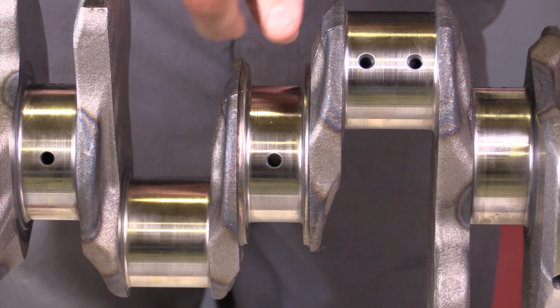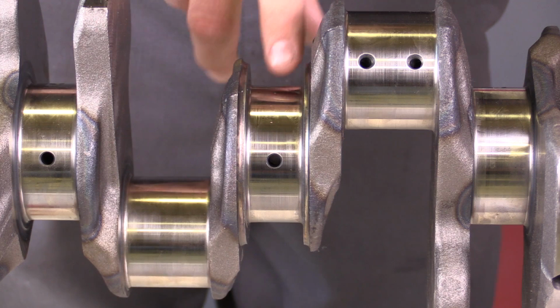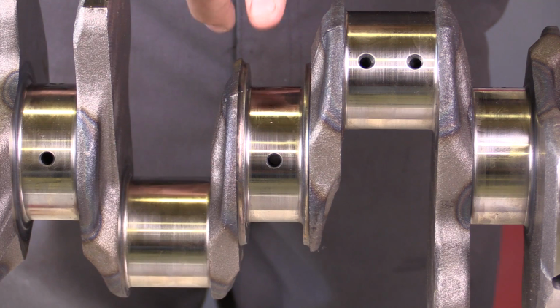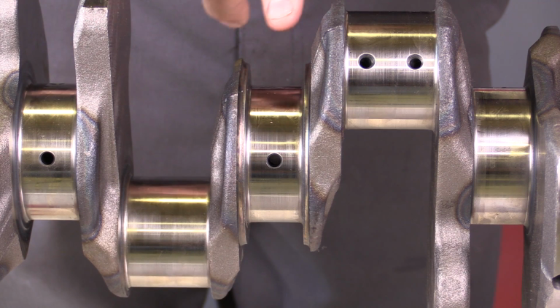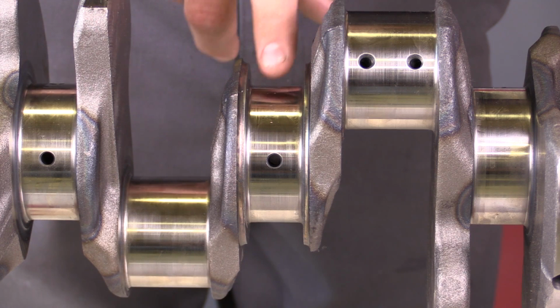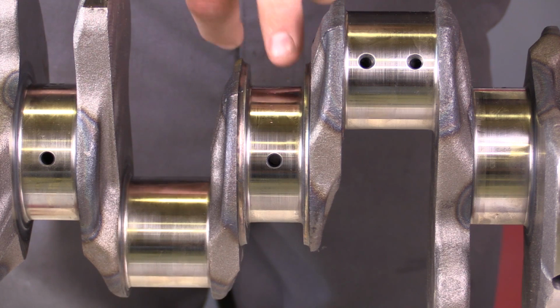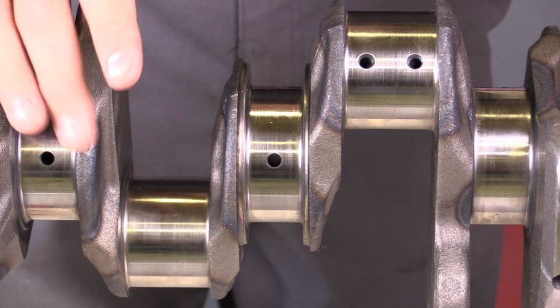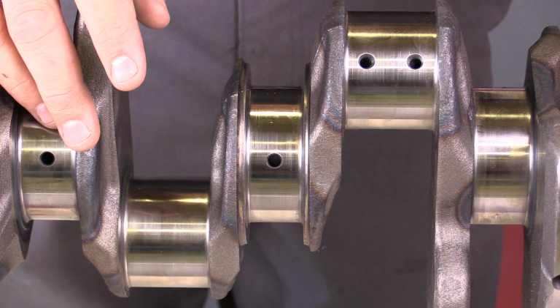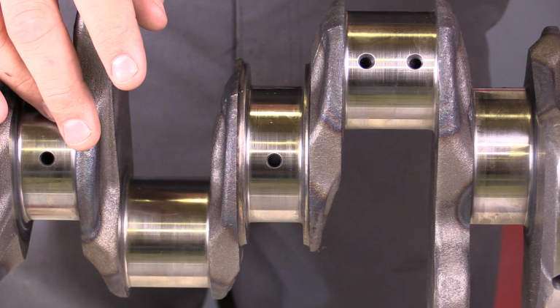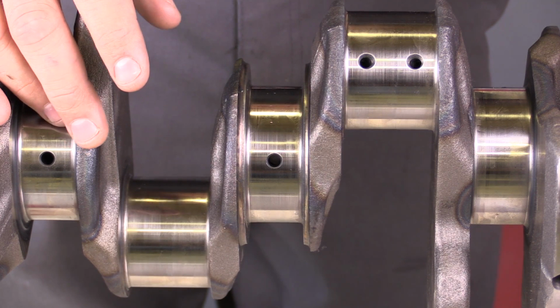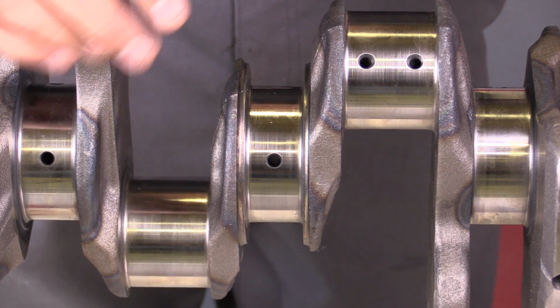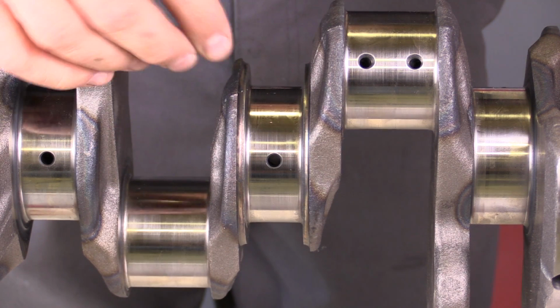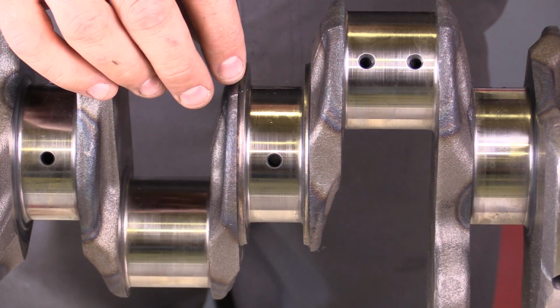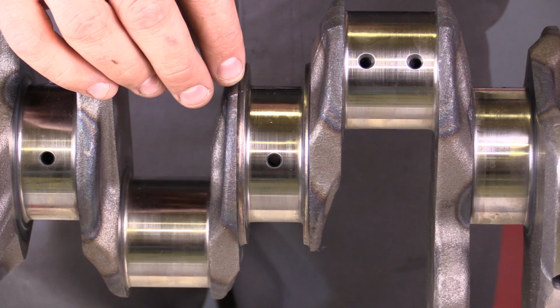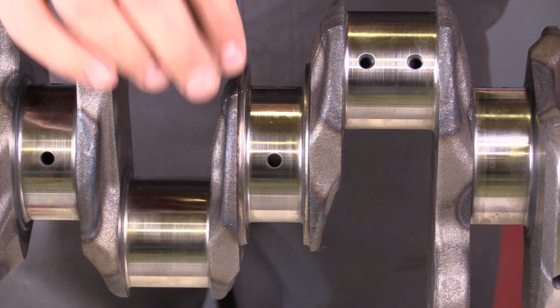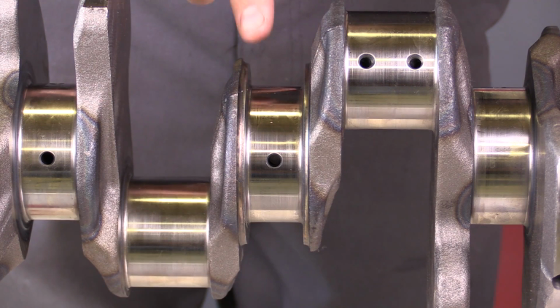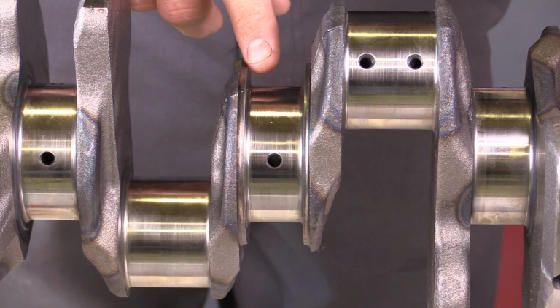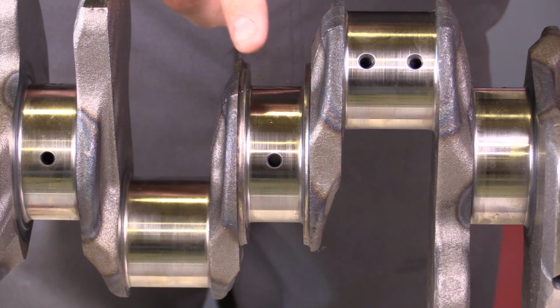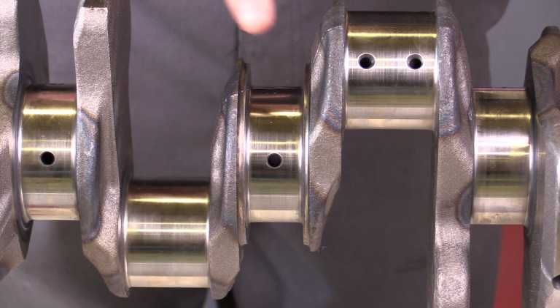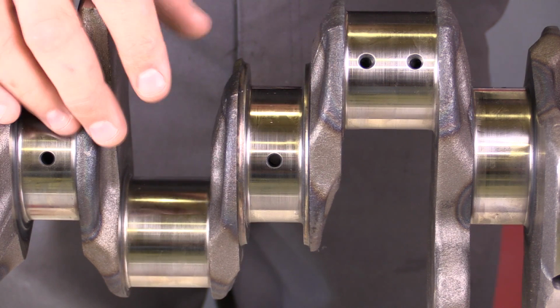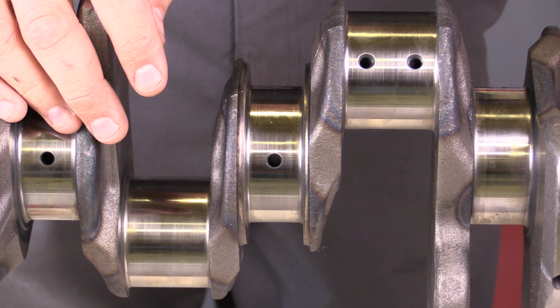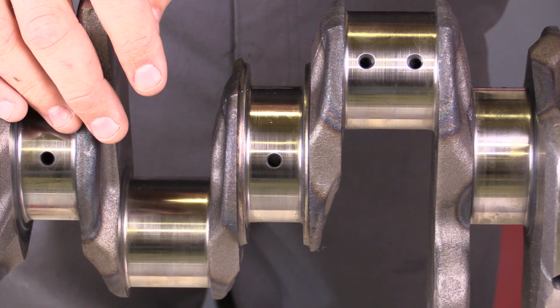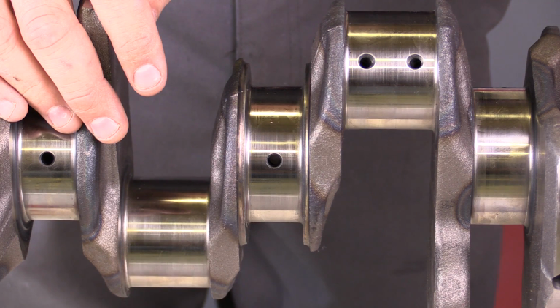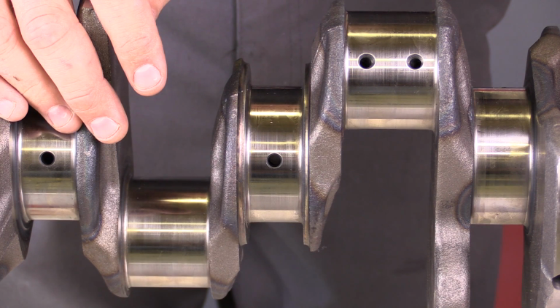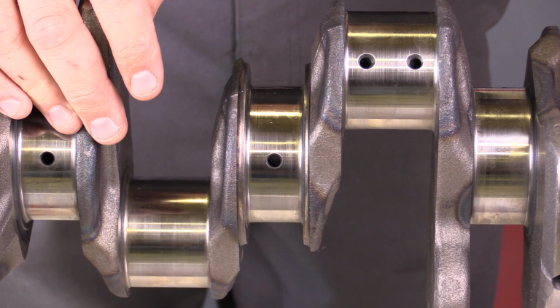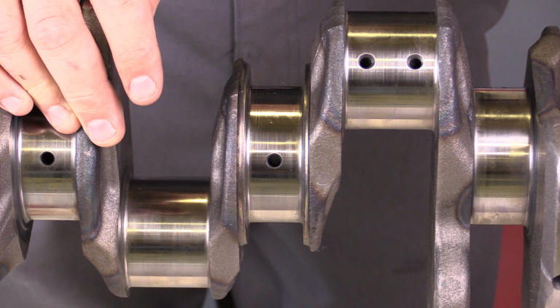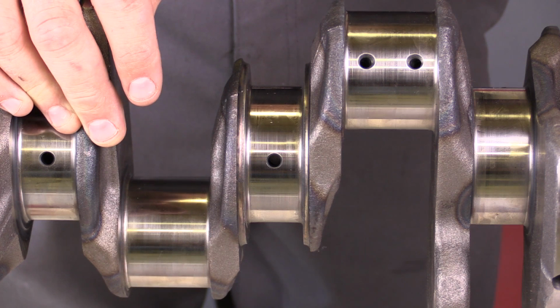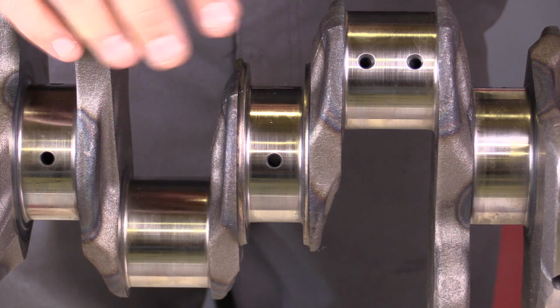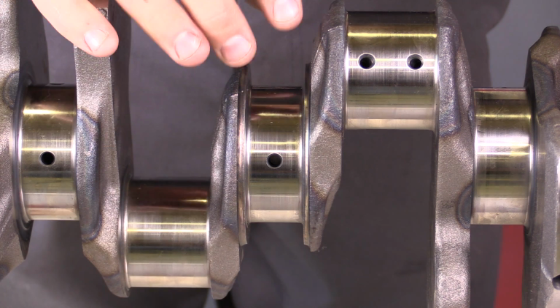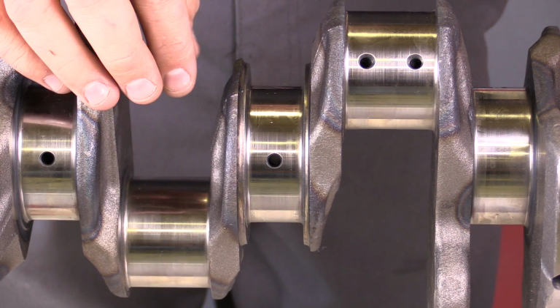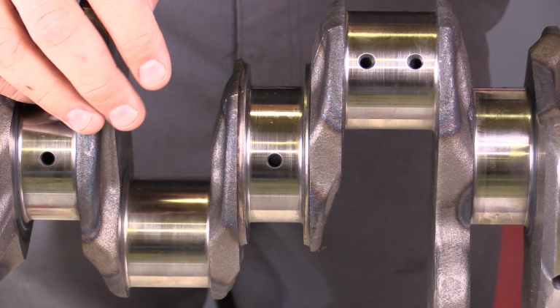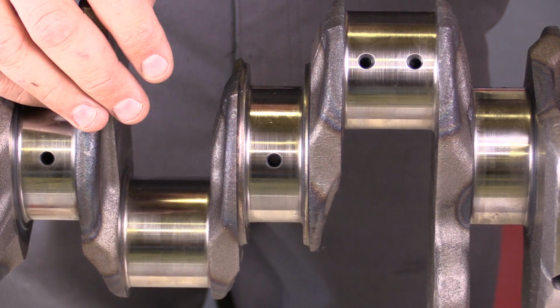You would perform these measurements — out of round, taper, and minimum diameter — on crankshafts and camshafts, including the connecting rod journals on the crankshaft.